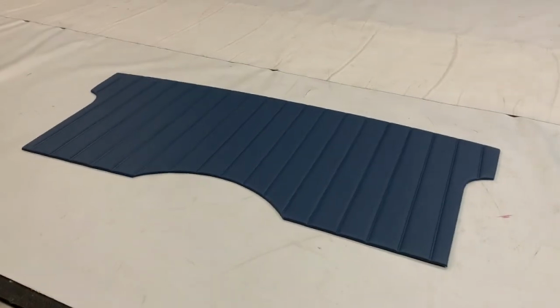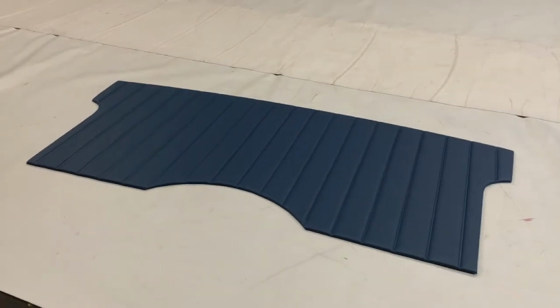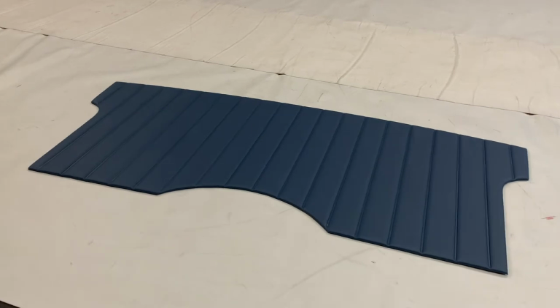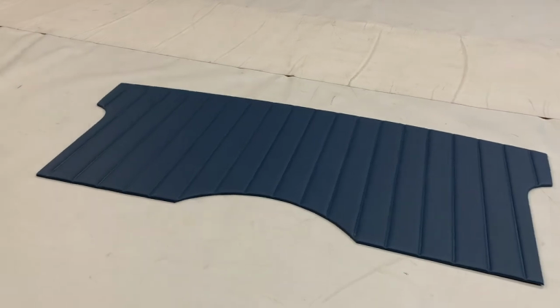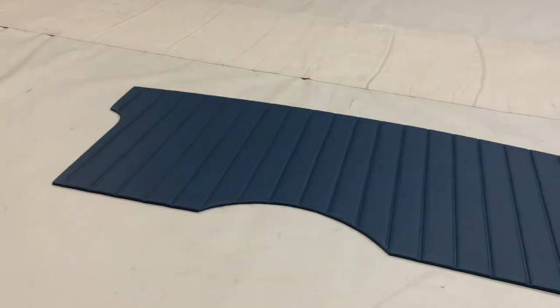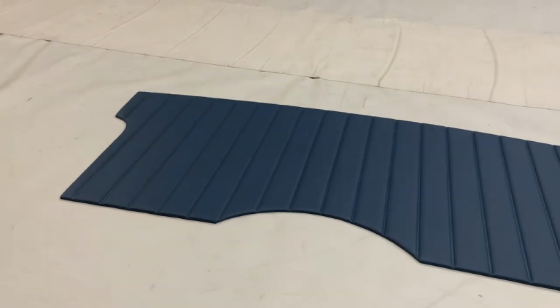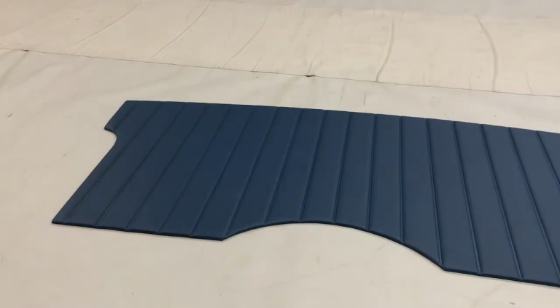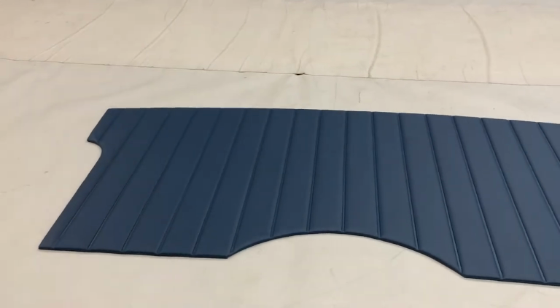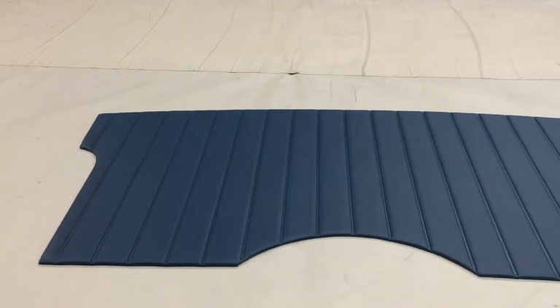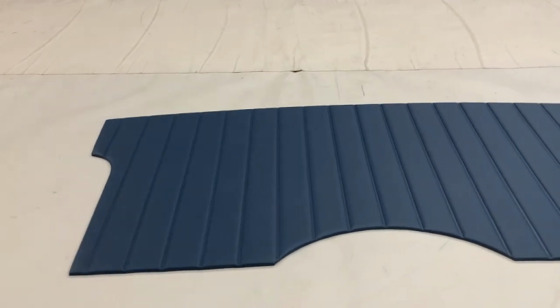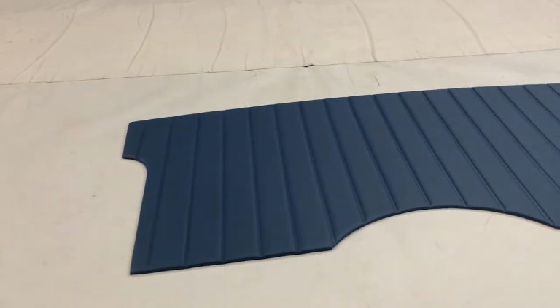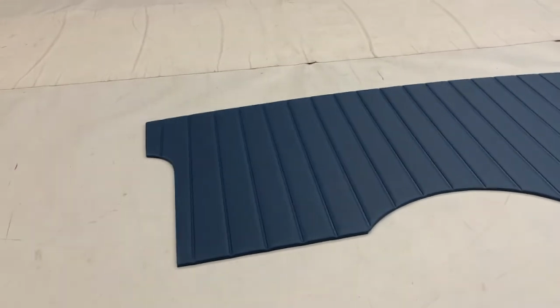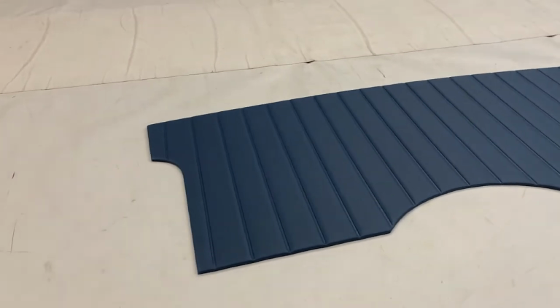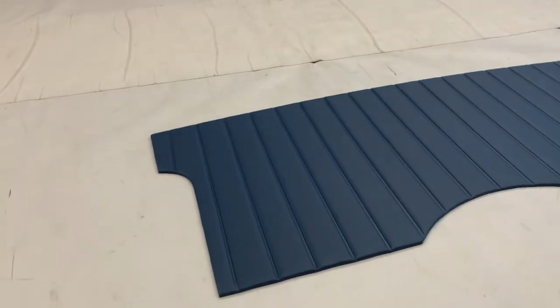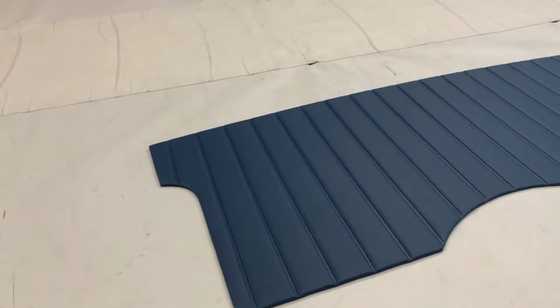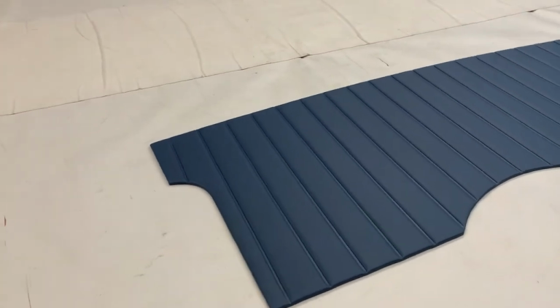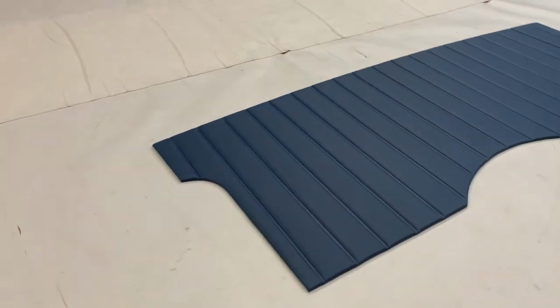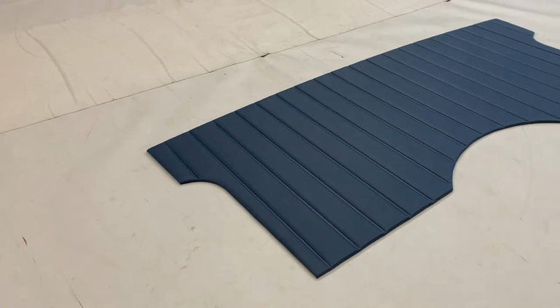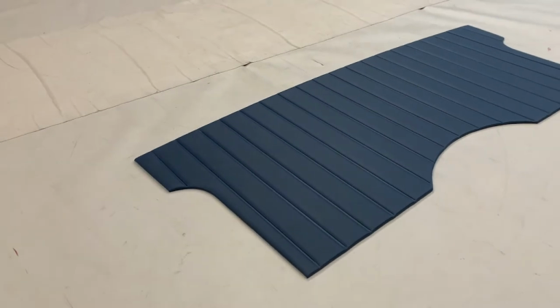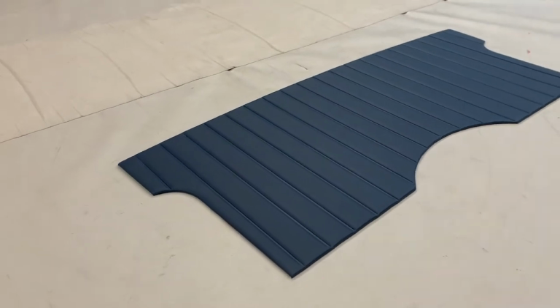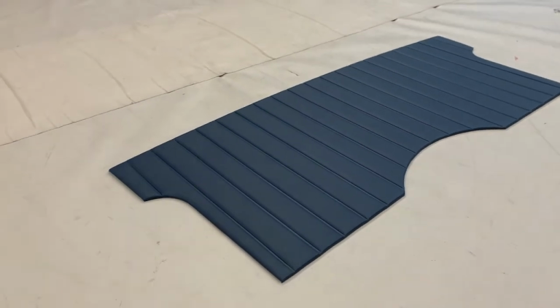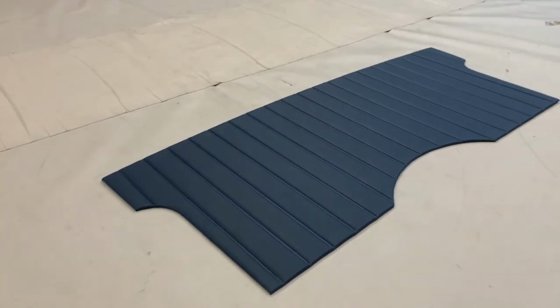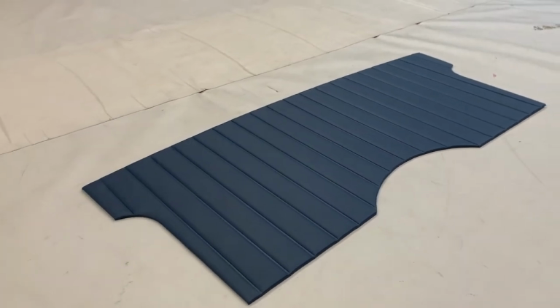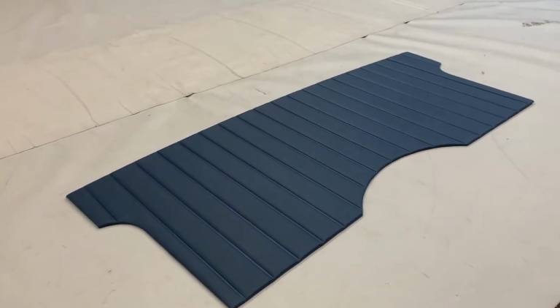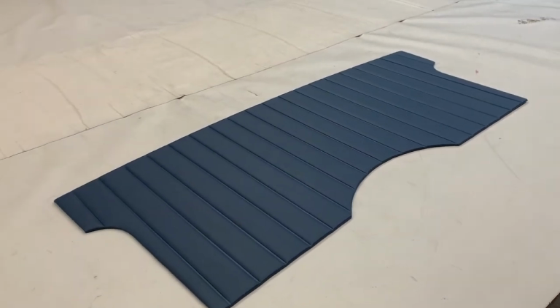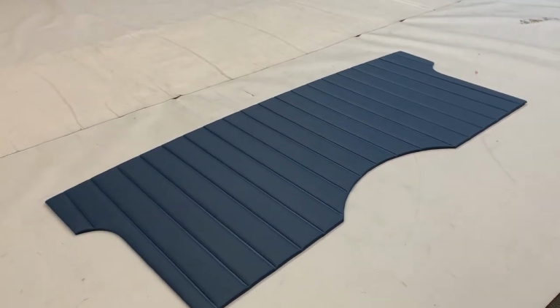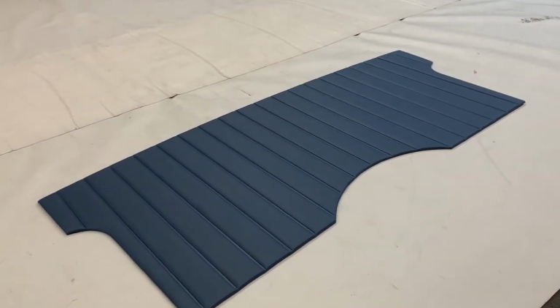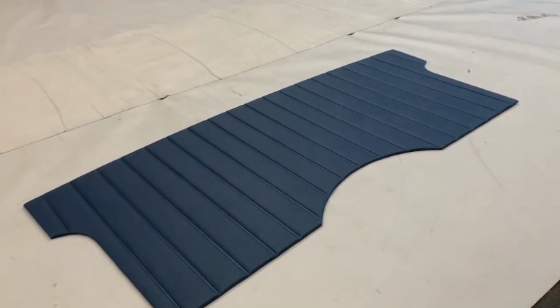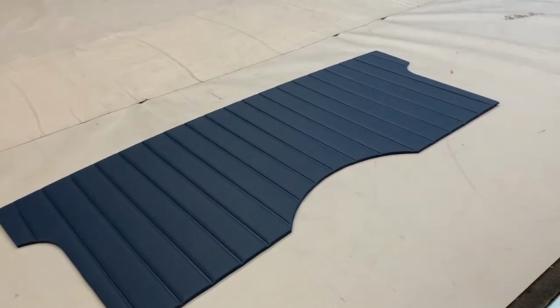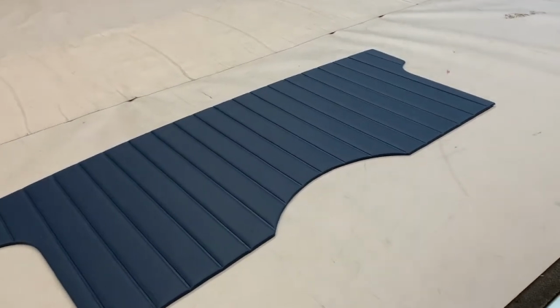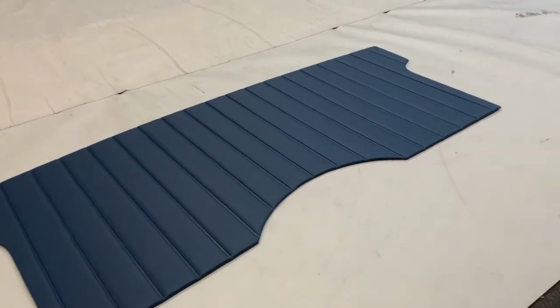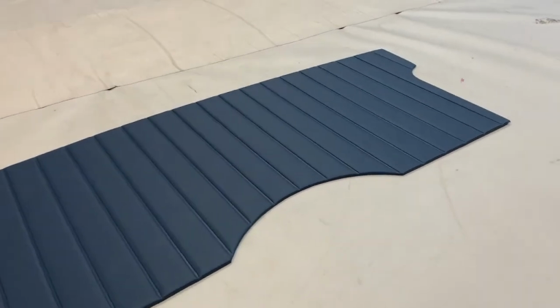This is the rear bulkhead panel for the Triumph TR6. It's actually, strictly speaking, completely correct for a TR4A, TR5, TR250, and then the very first TR6s.